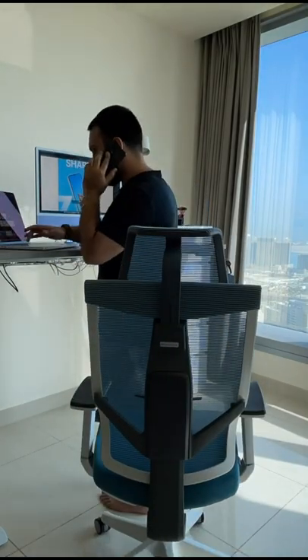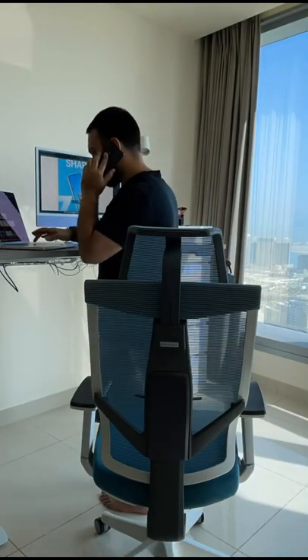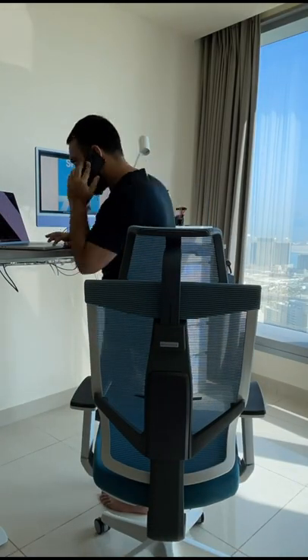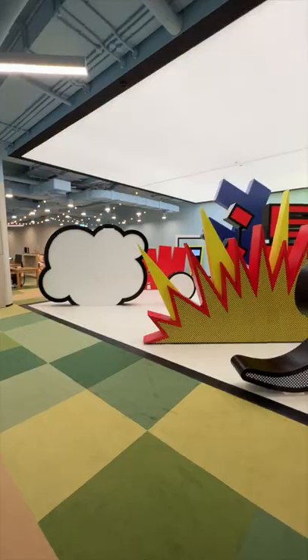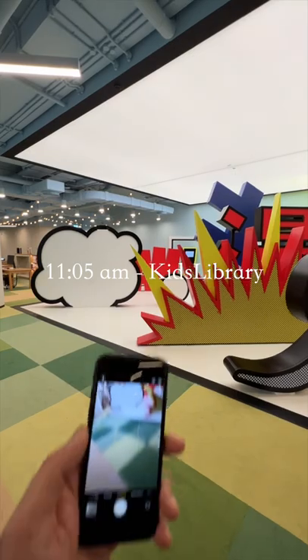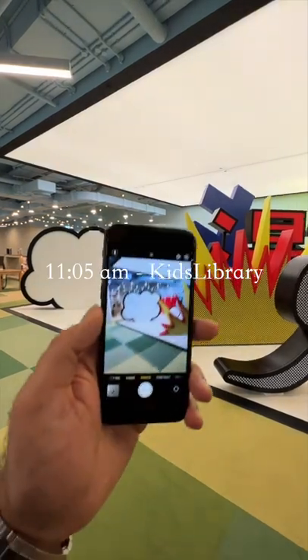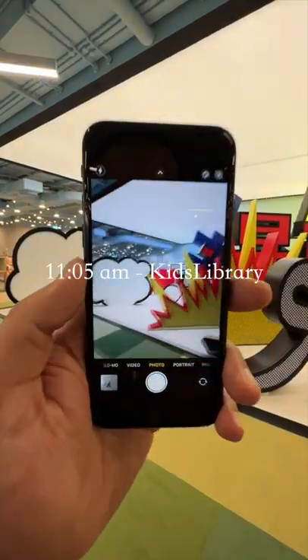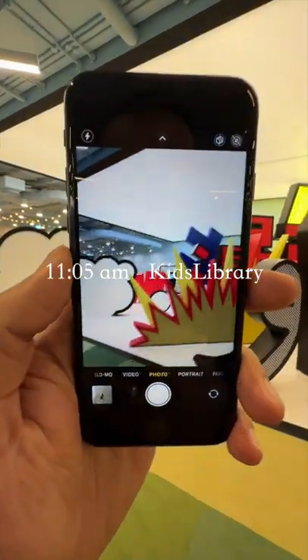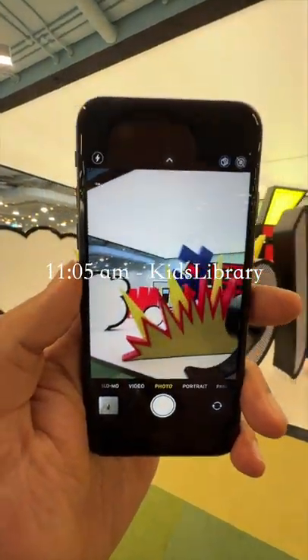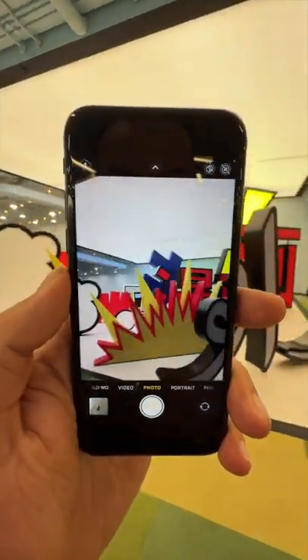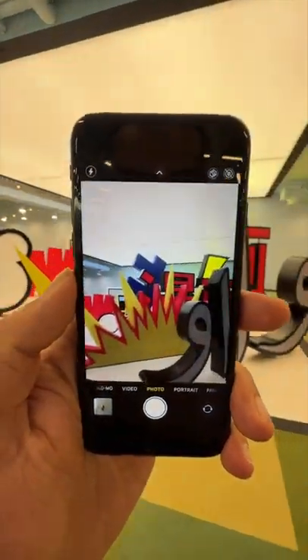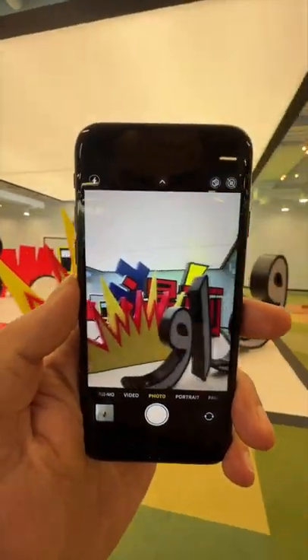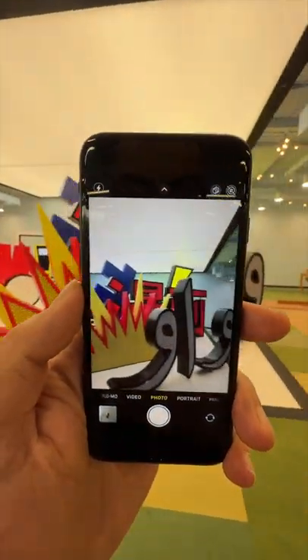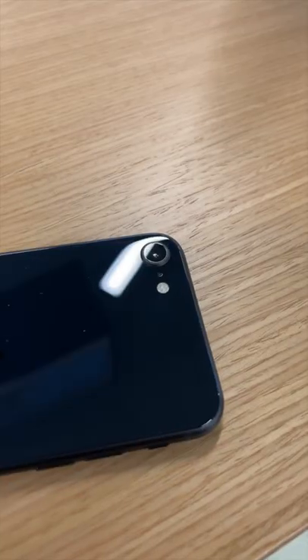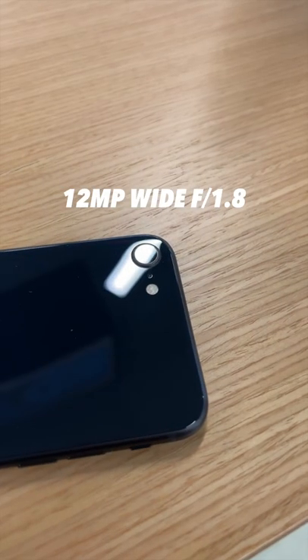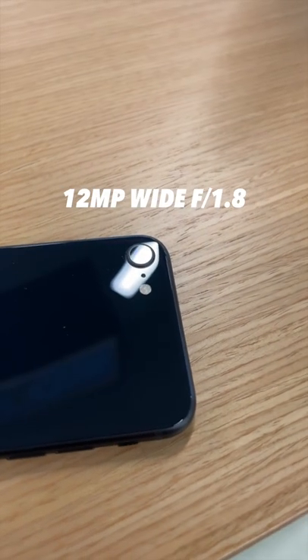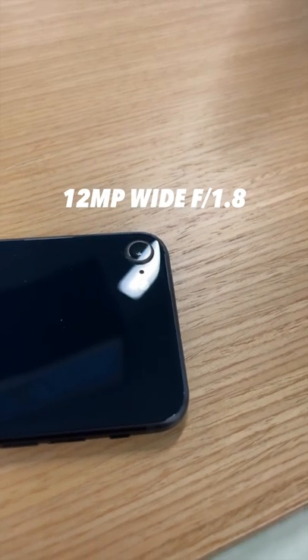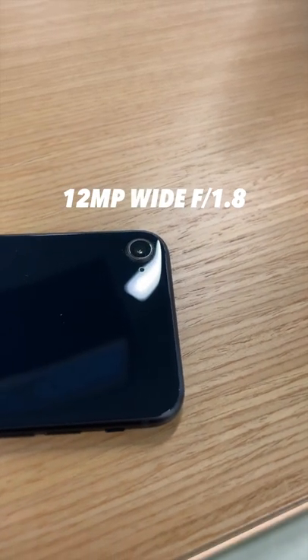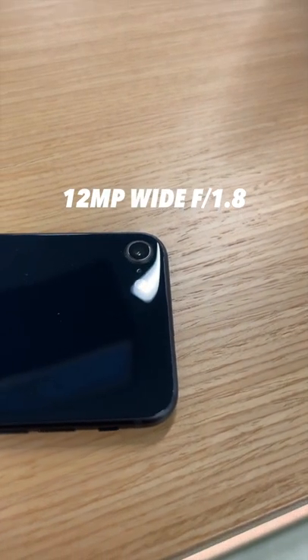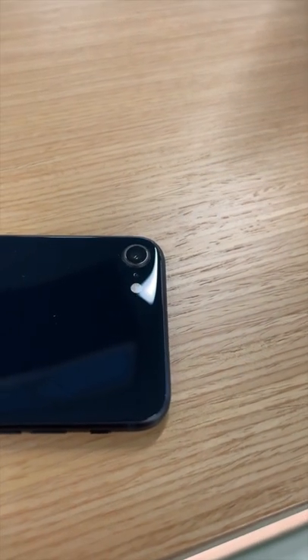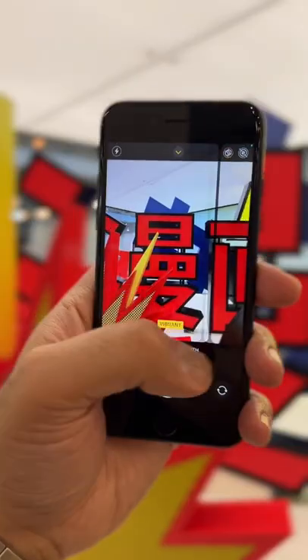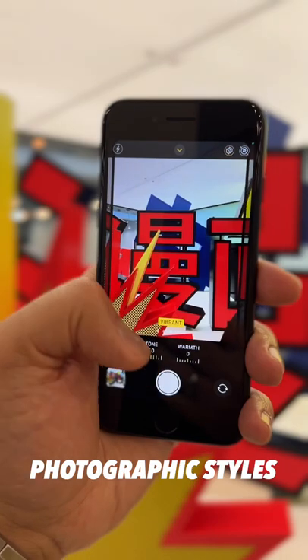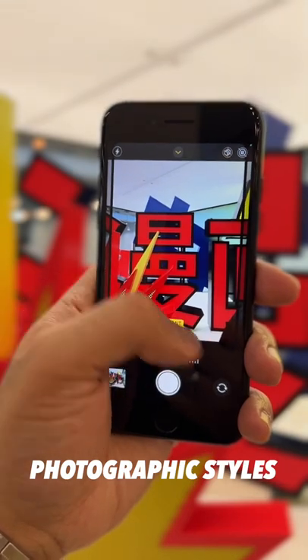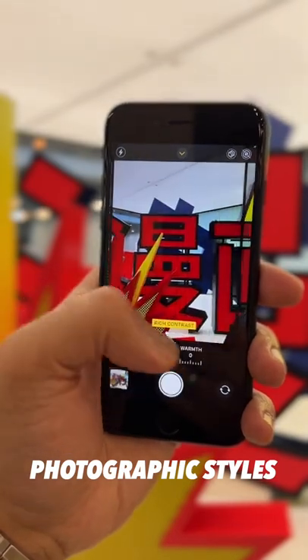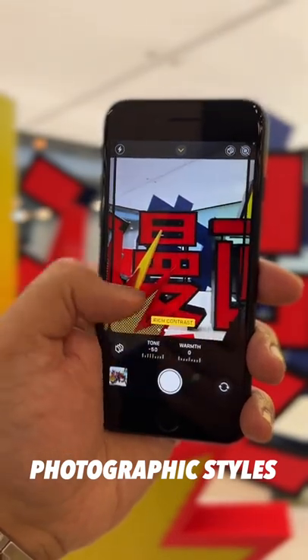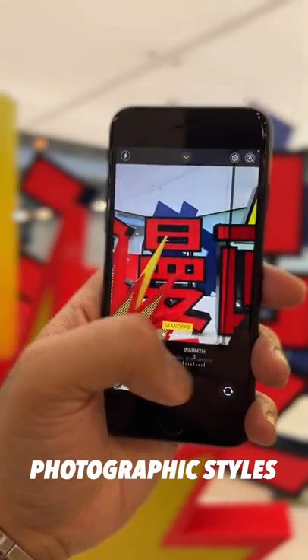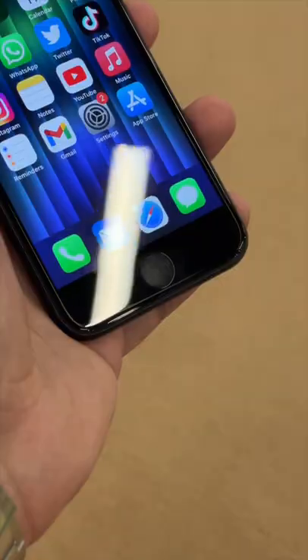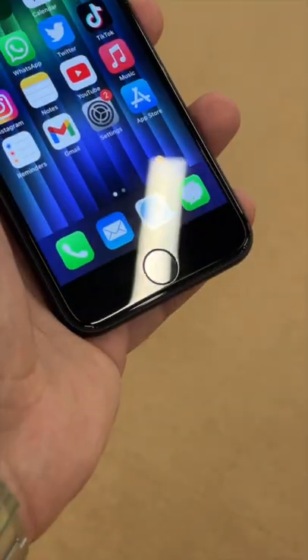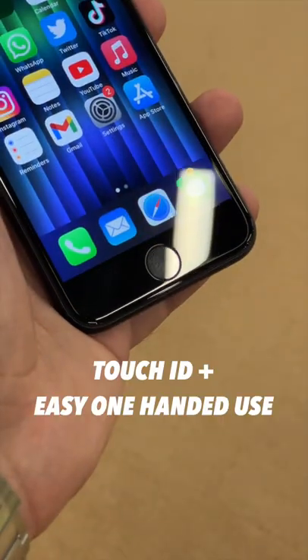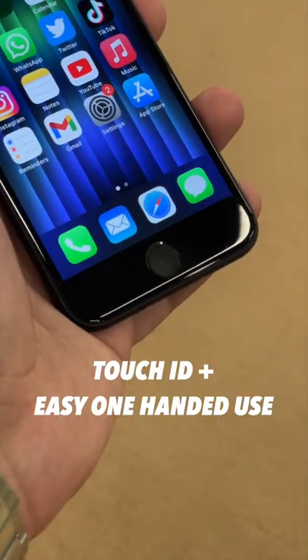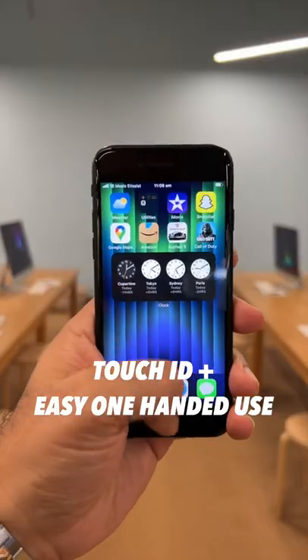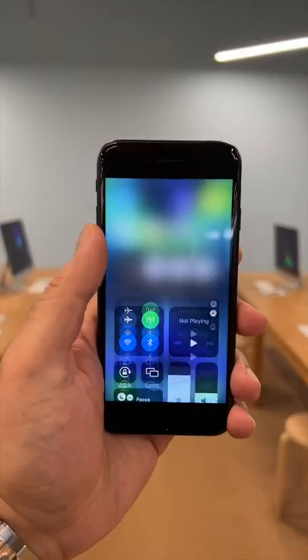I'm taking the kids to the library today, so I test out the camera along with the photographic styles, which is decent. There's Touch ID here and it's easy overall to use one-handed.